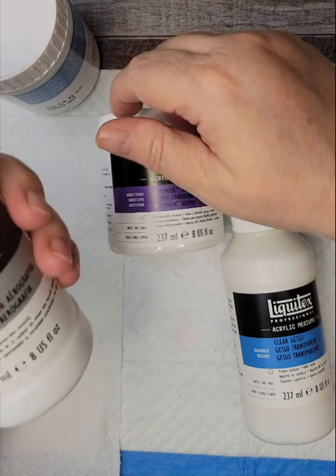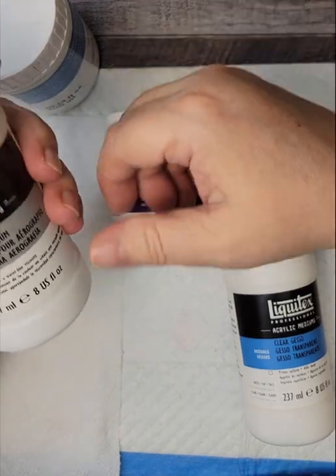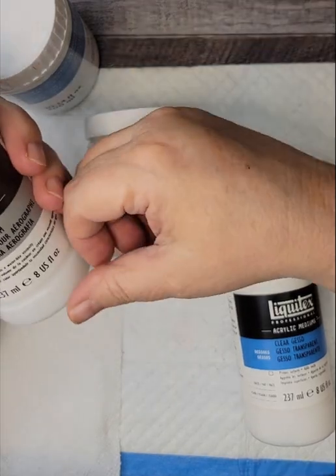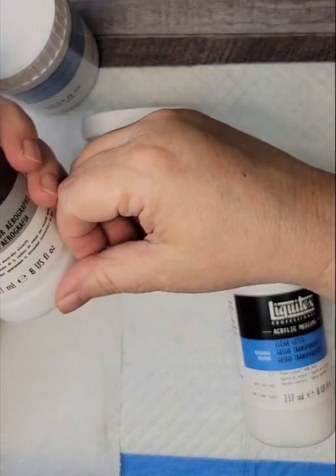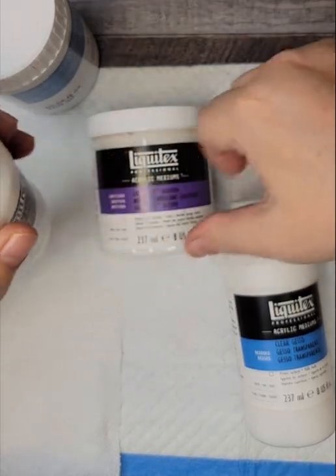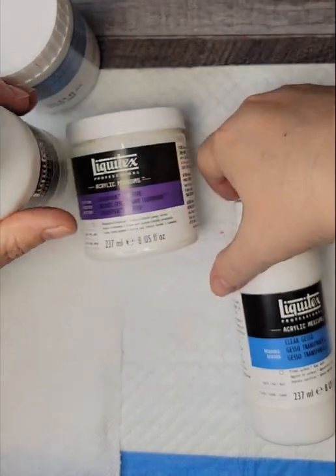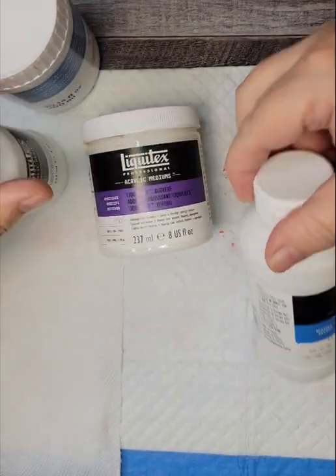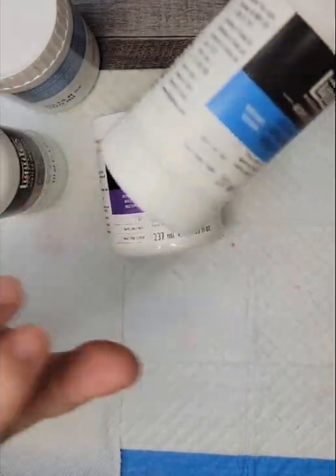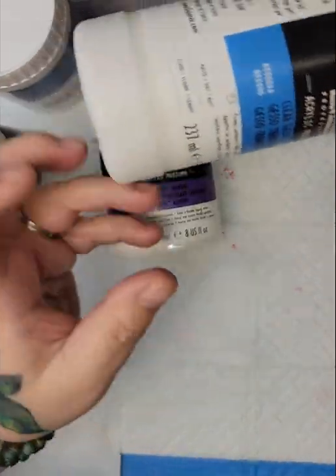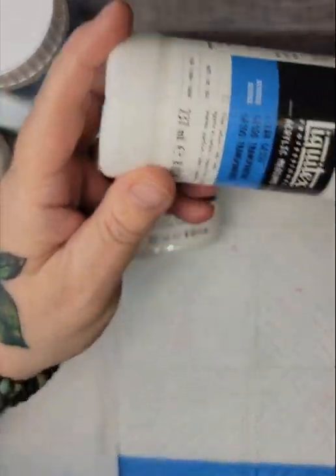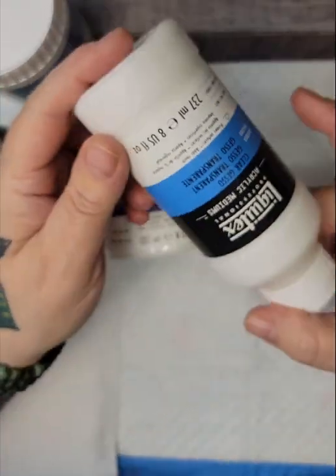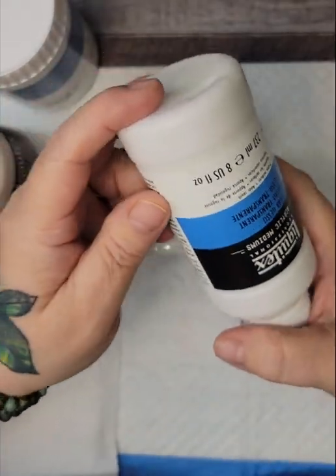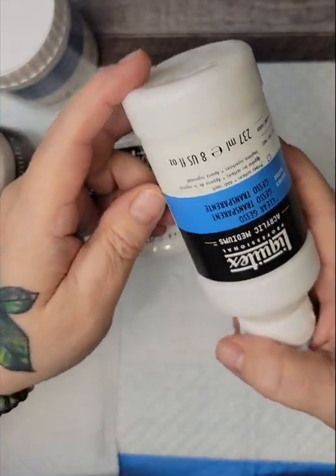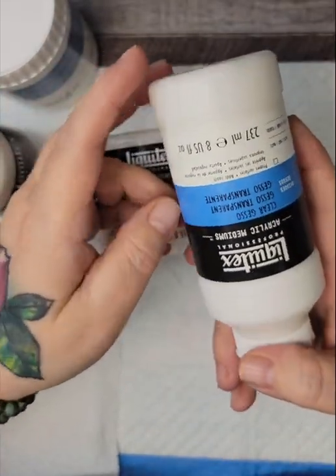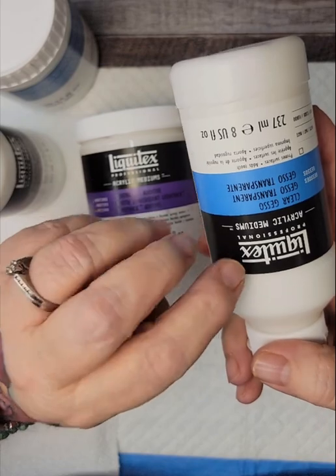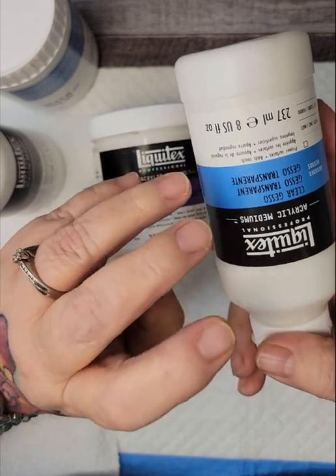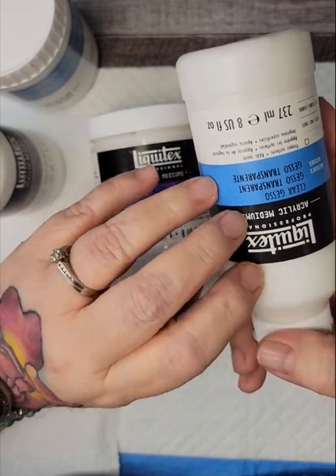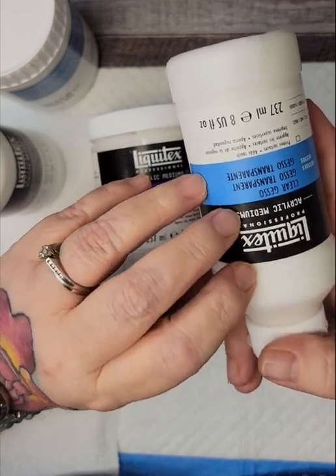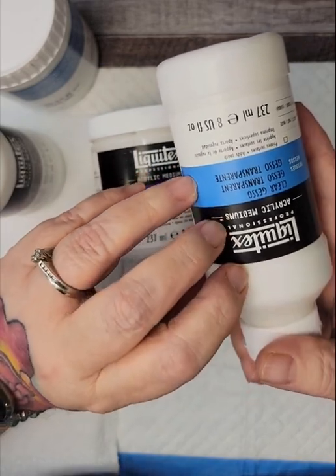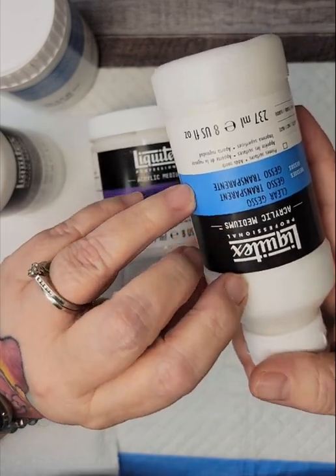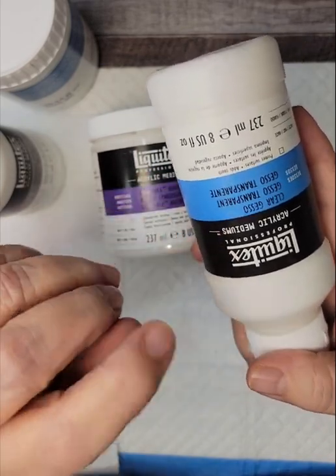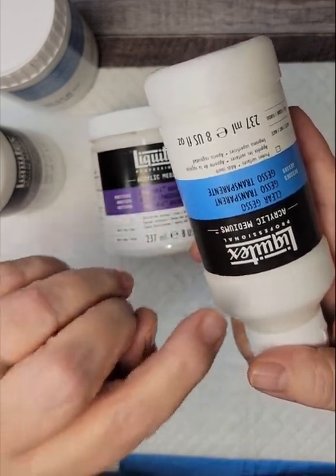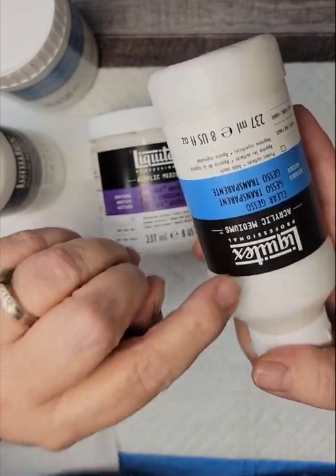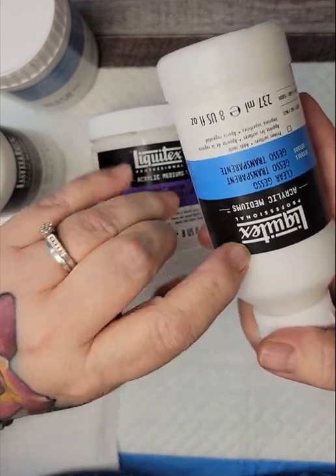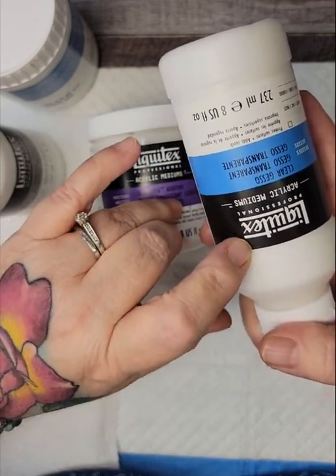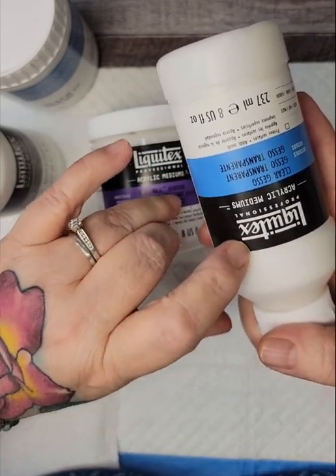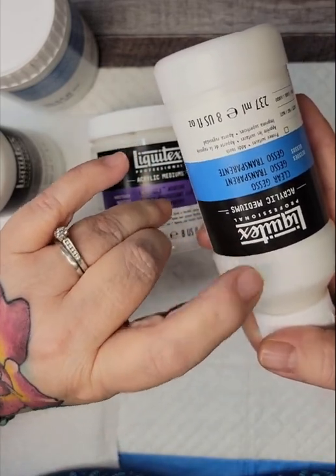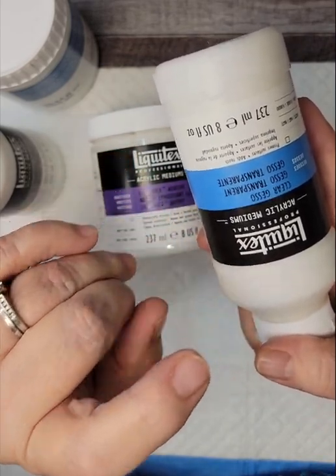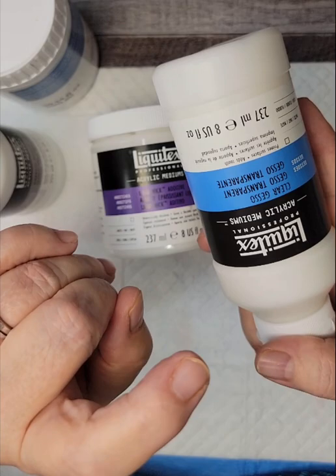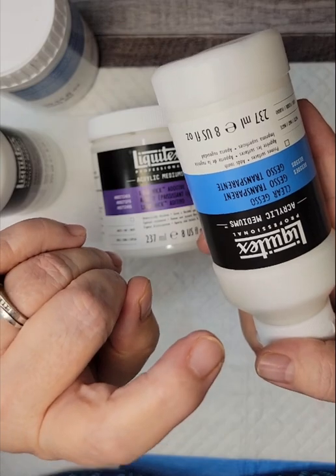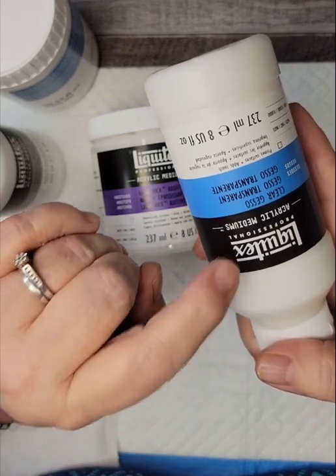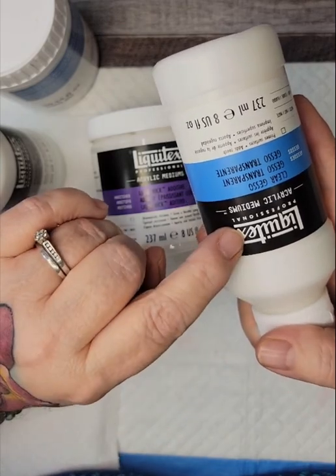If you watched my last video, you will see that I was — I talked a little bit about the — not Genesis, I'm sorry — about the Liquitex Clear Gesso.